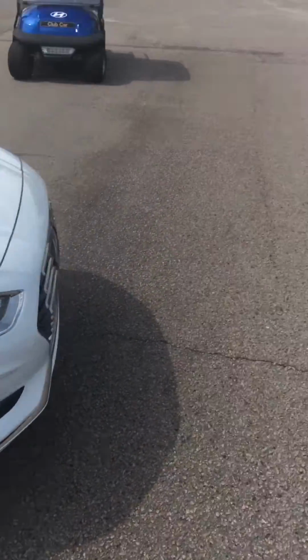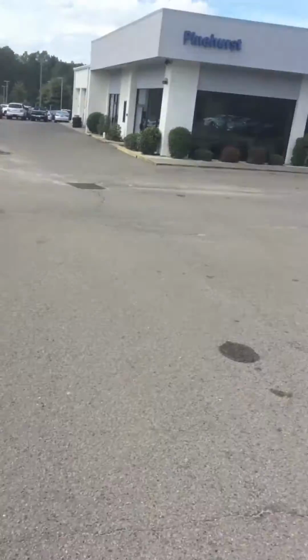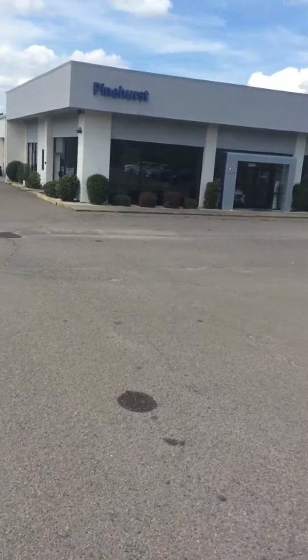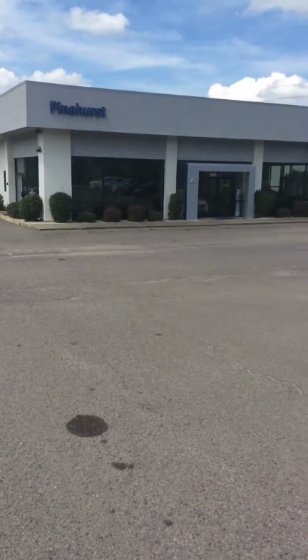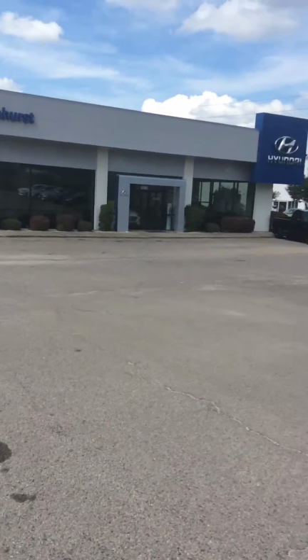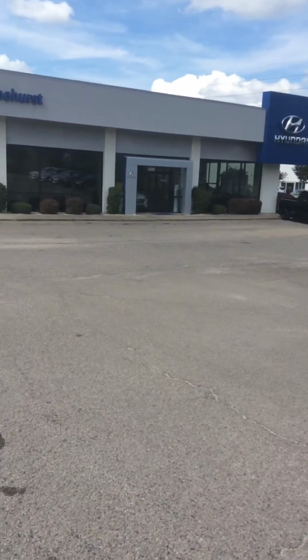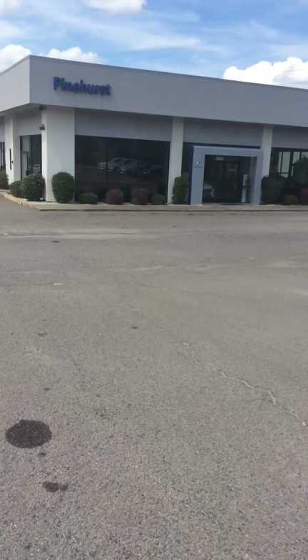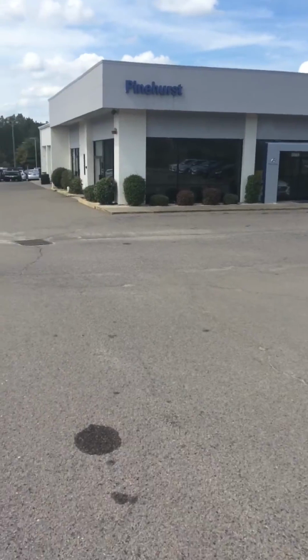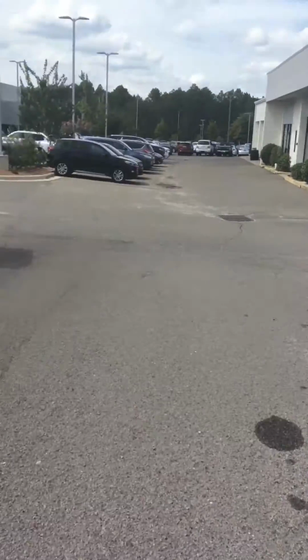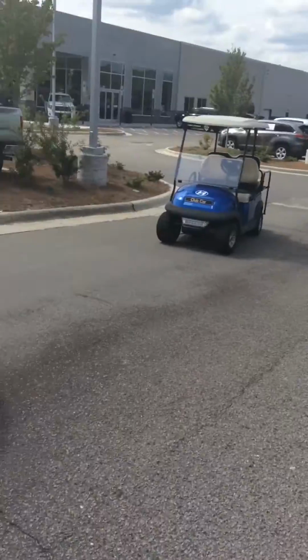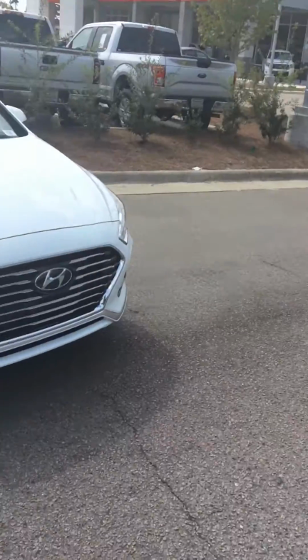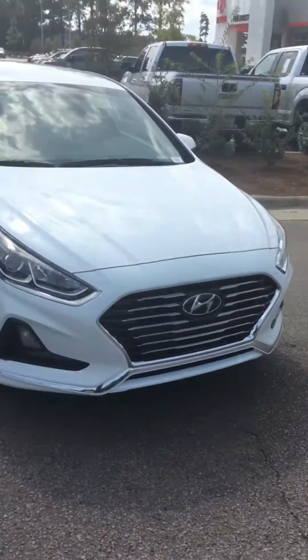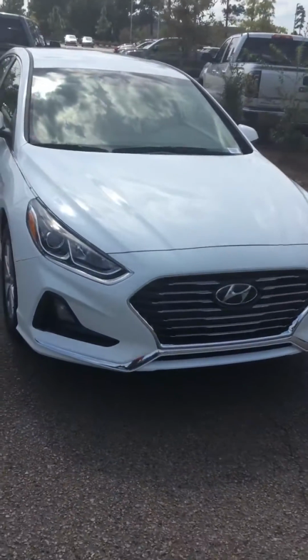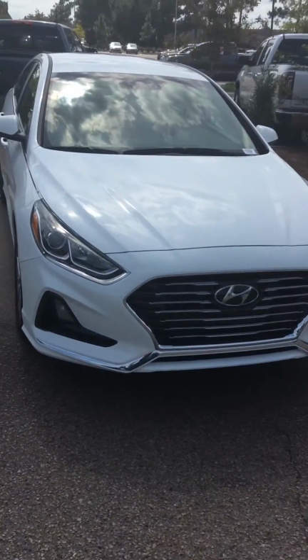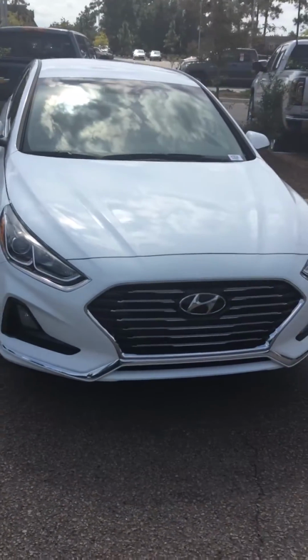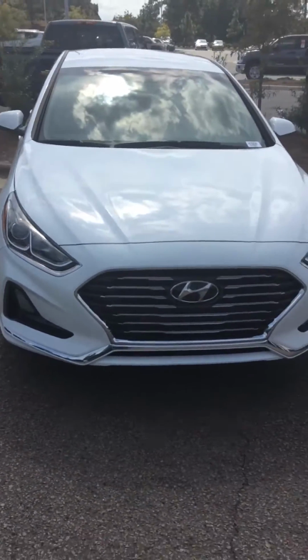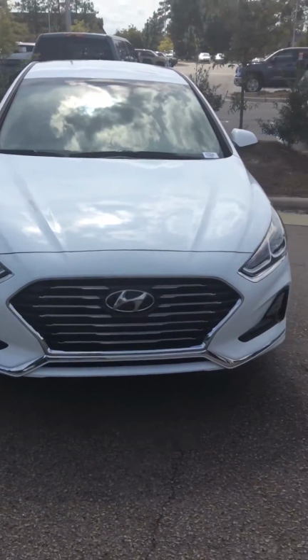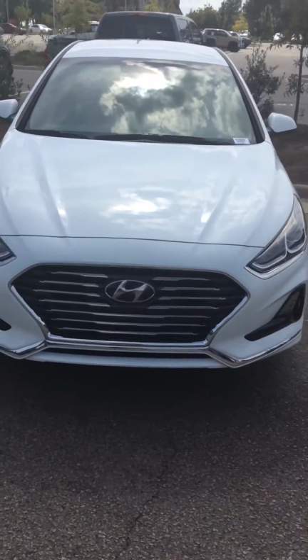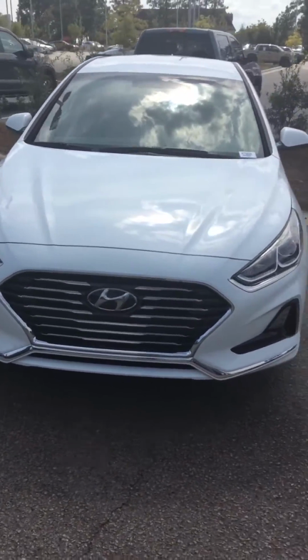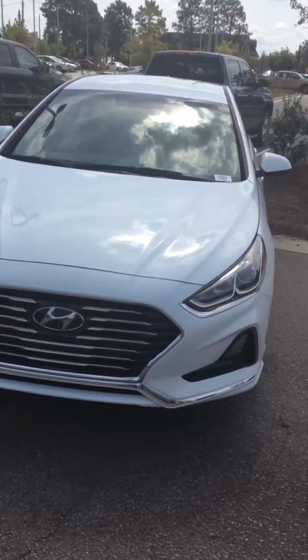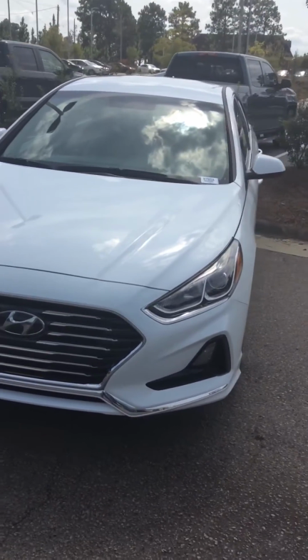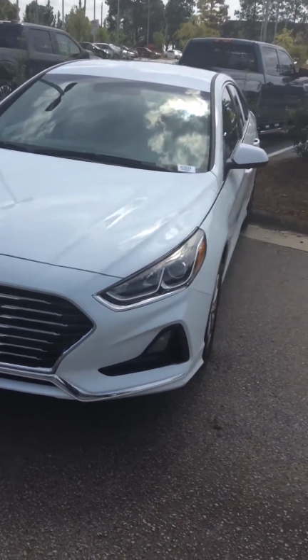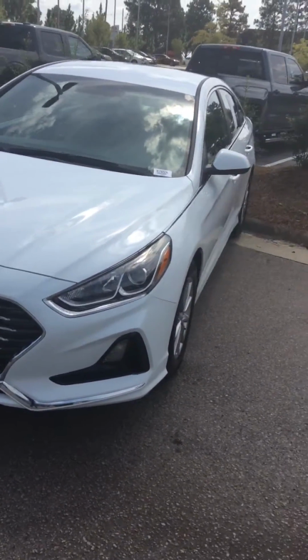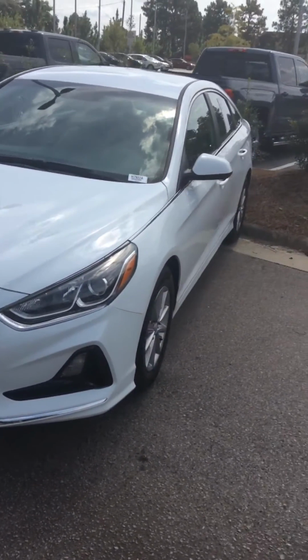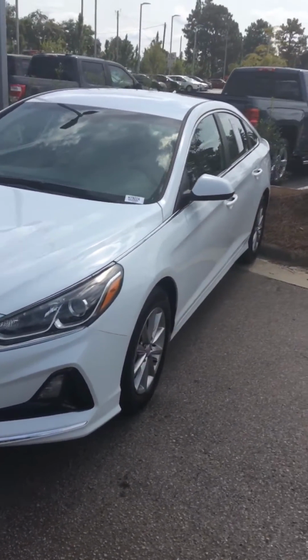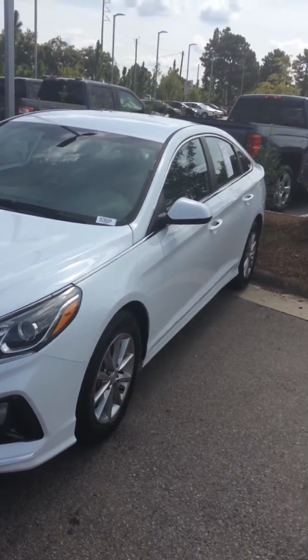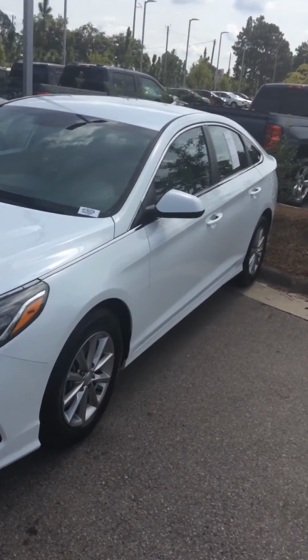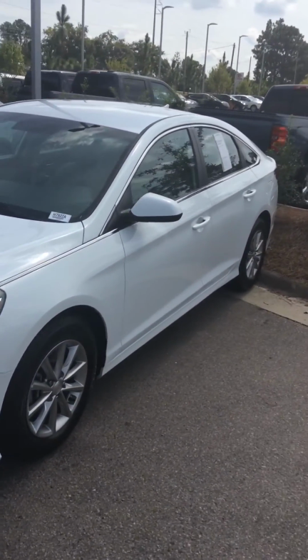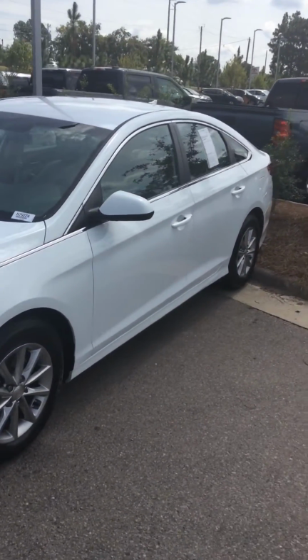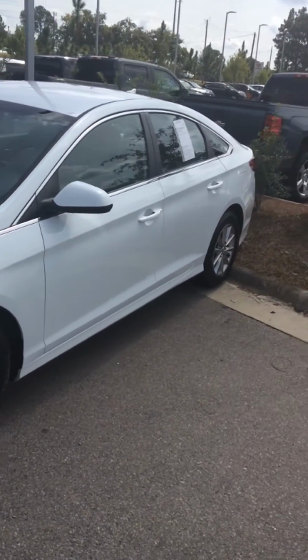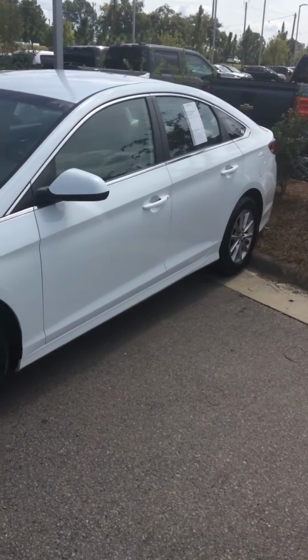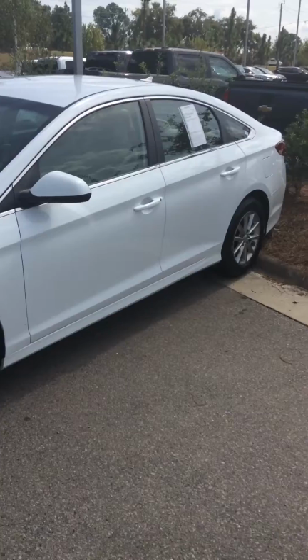Come in and be sure to ask for me. That building right there is the Hyundai building. My name is Marvin Moses — be sure to ask for me if you come in. 2019 Hyundai Sonata, certified.